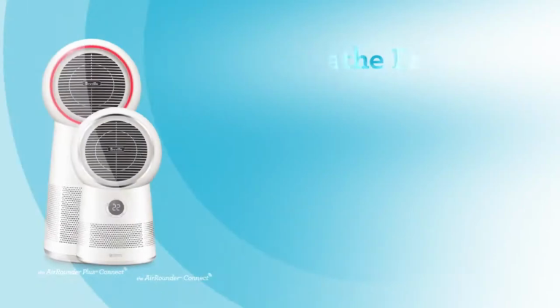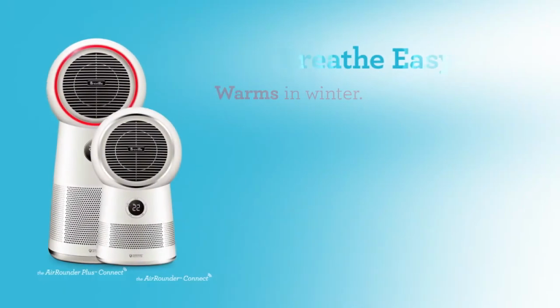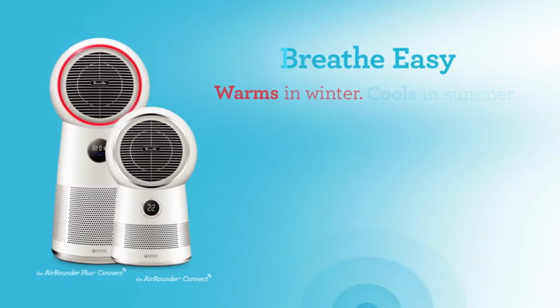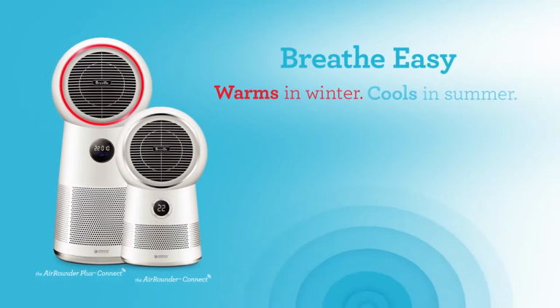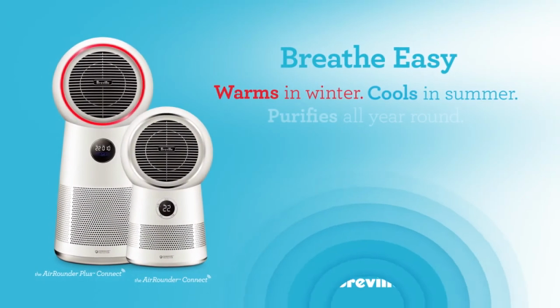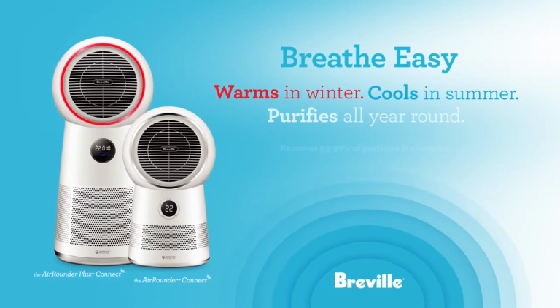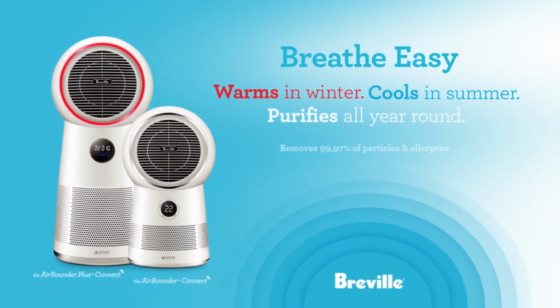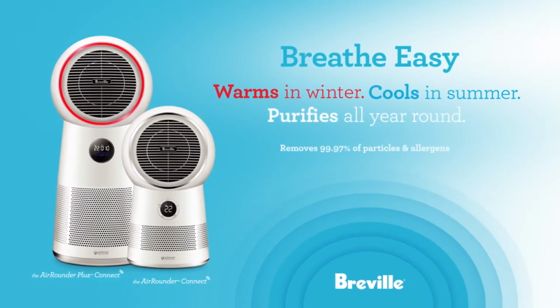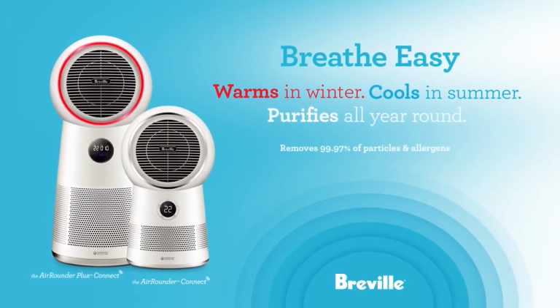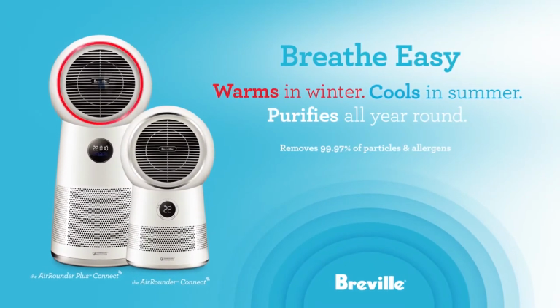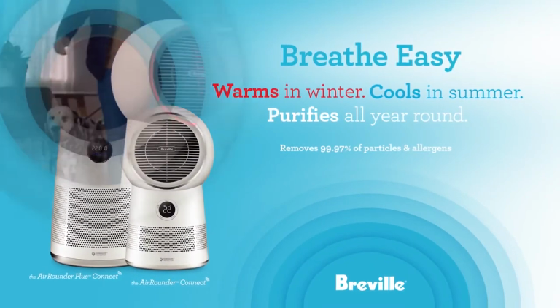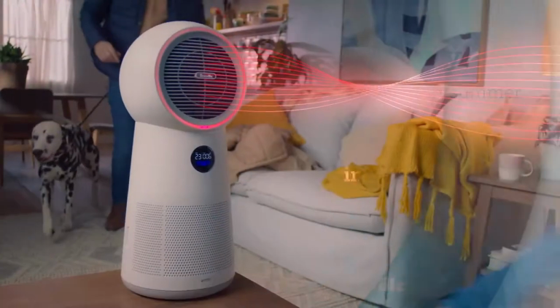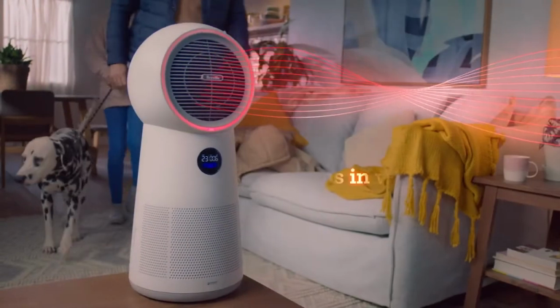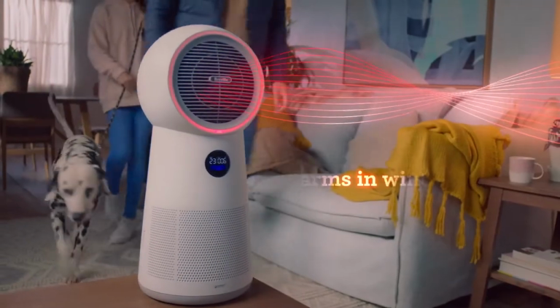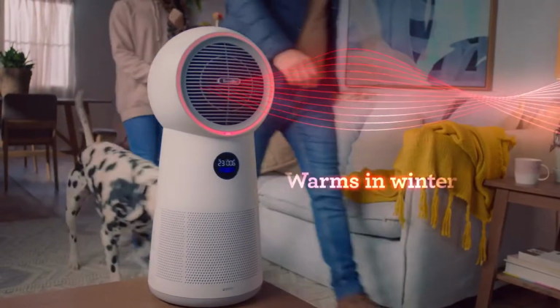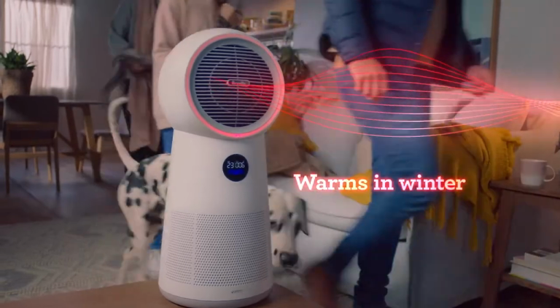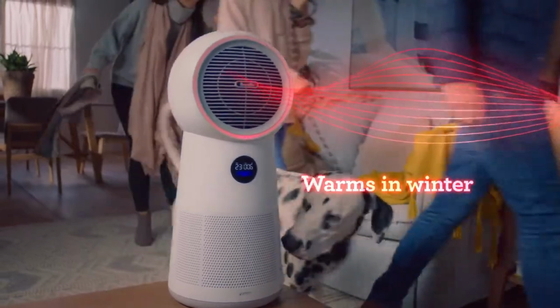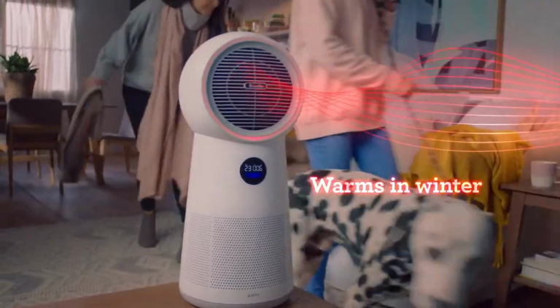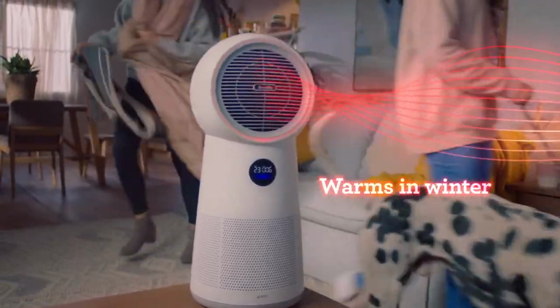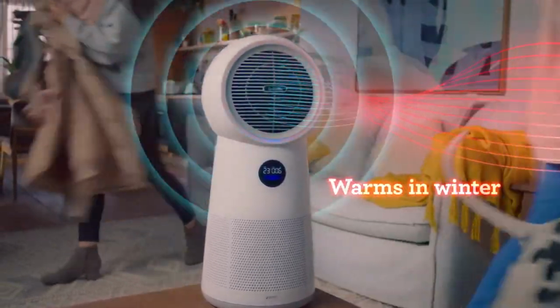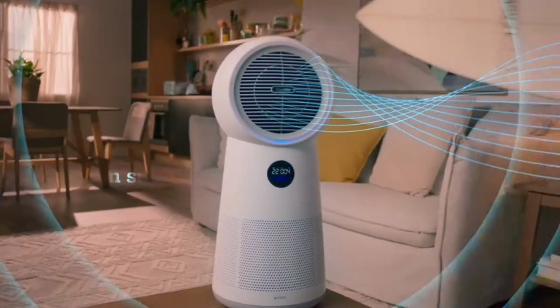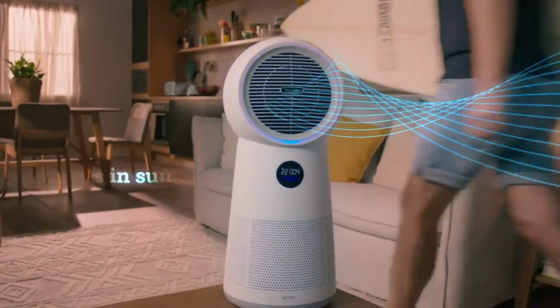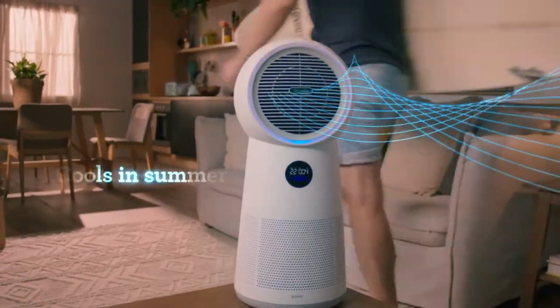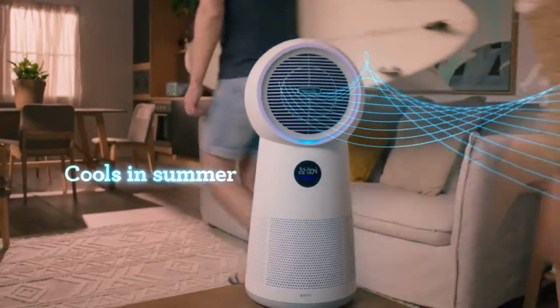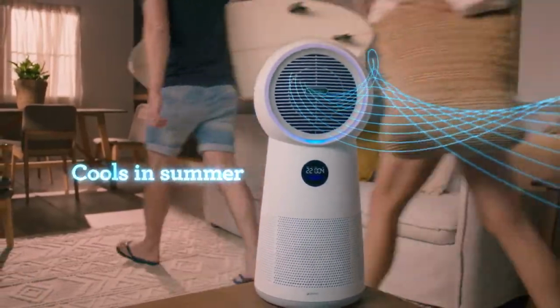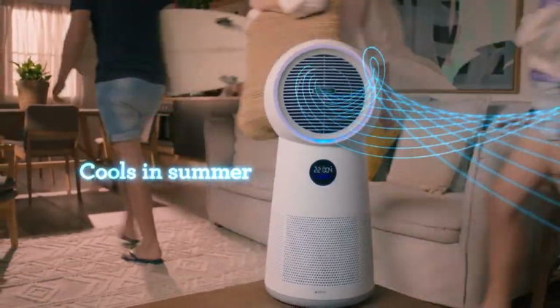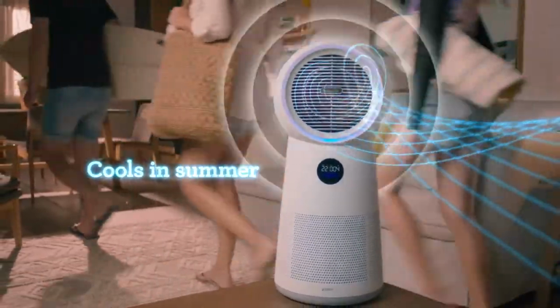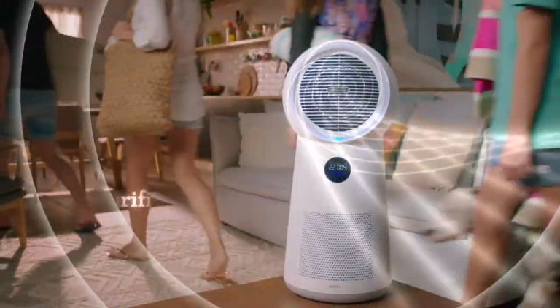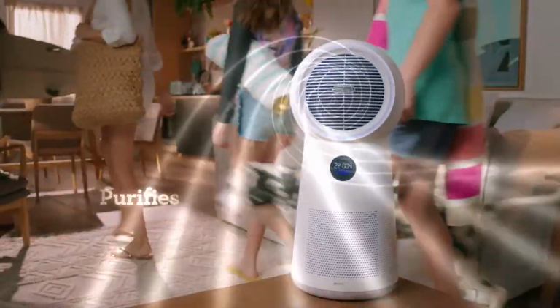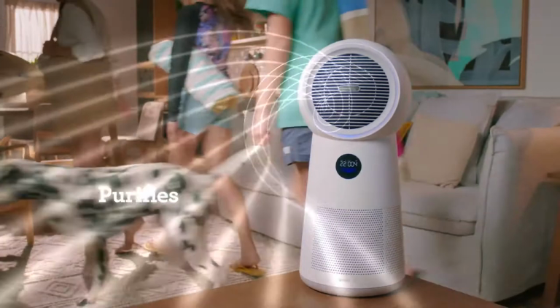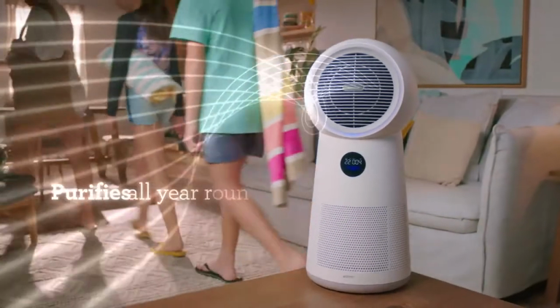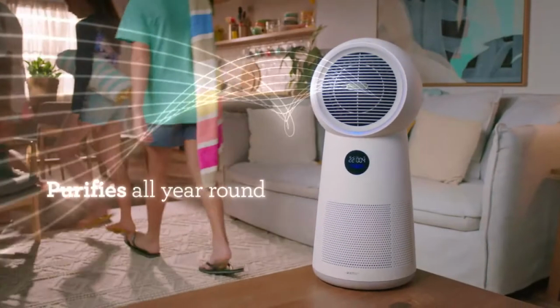The all-new Breville 3-in-1 Air Rounder Plus Connect. The all-room solution that warms in winter, cools in summer, and purifies all year round.